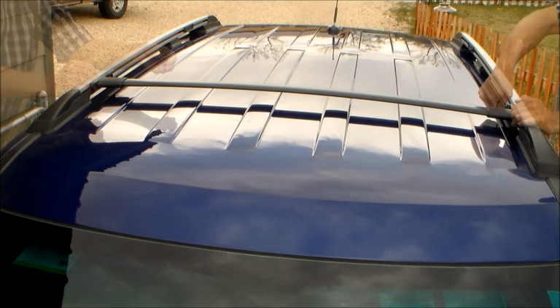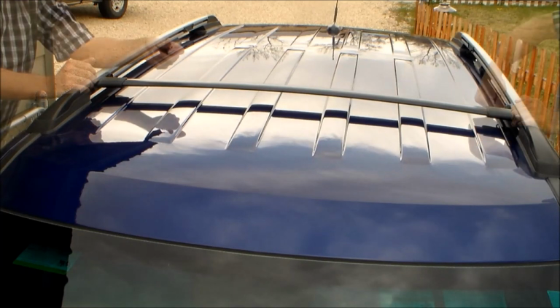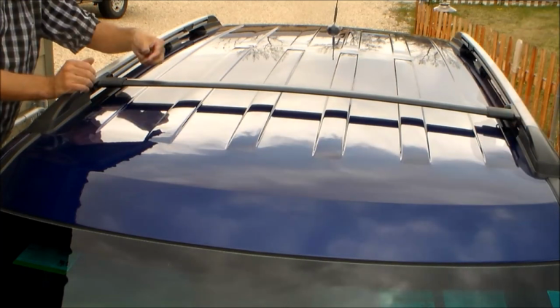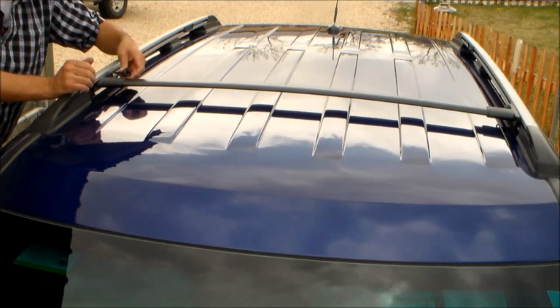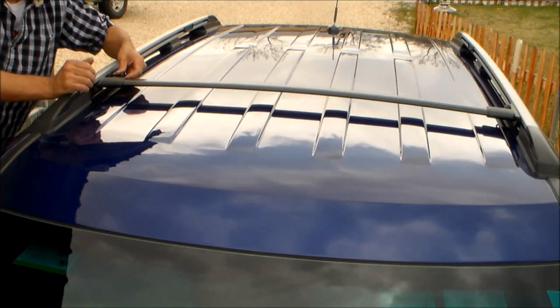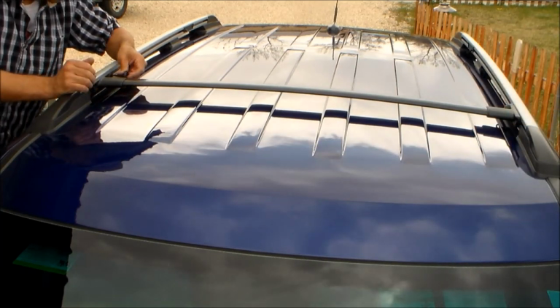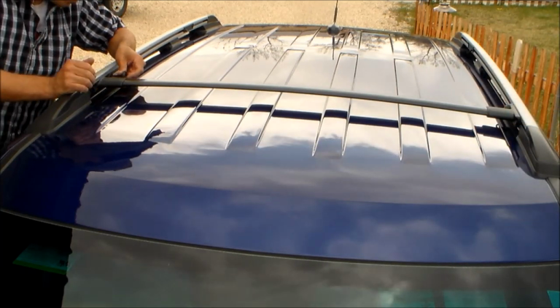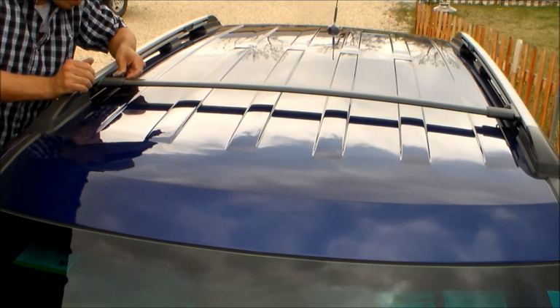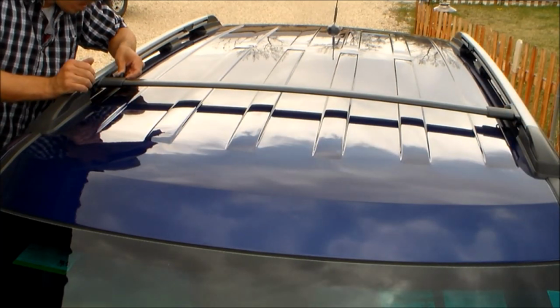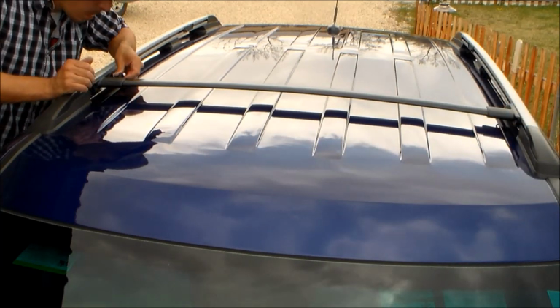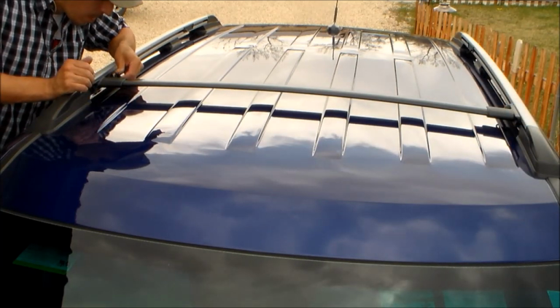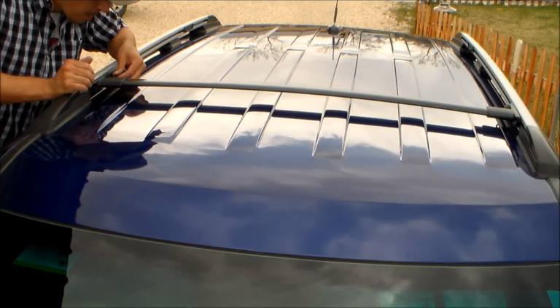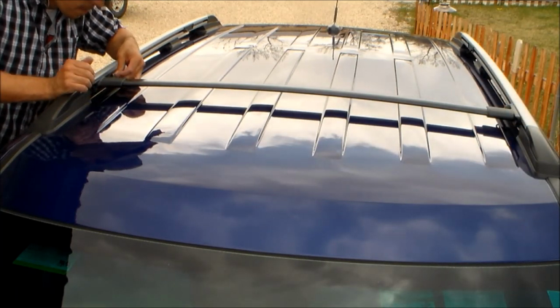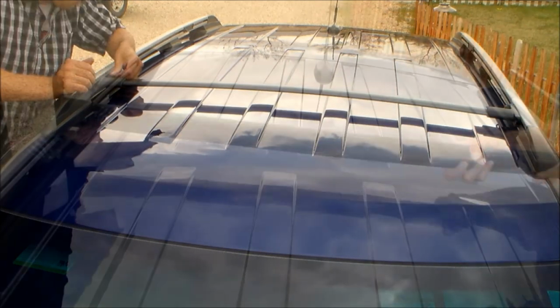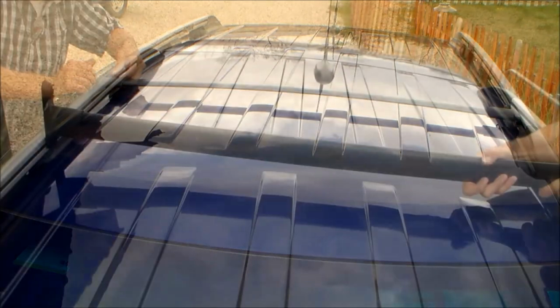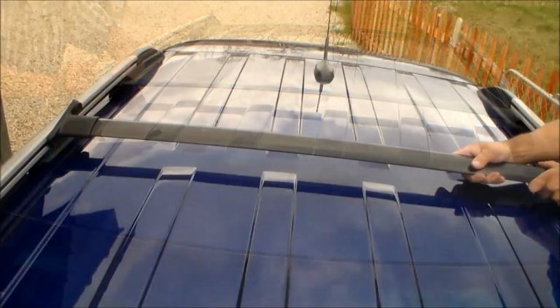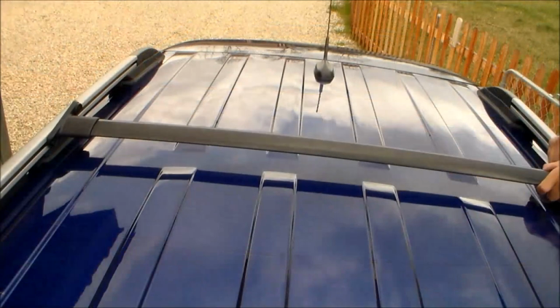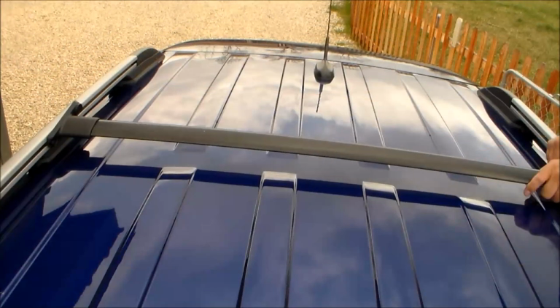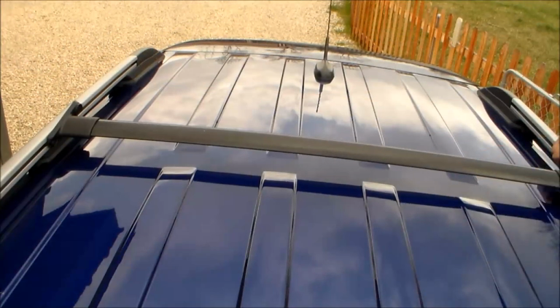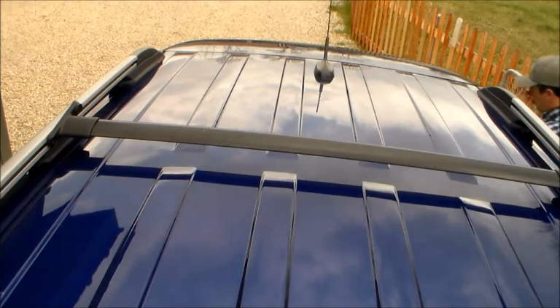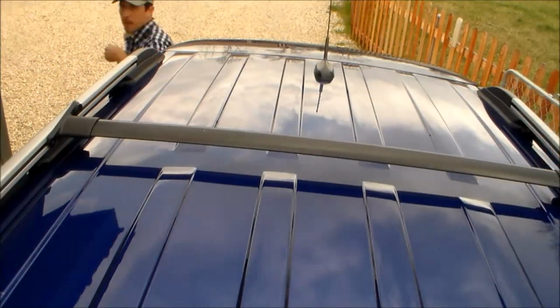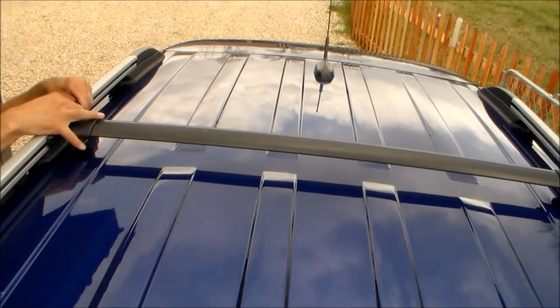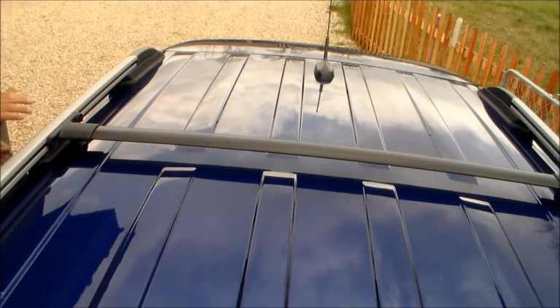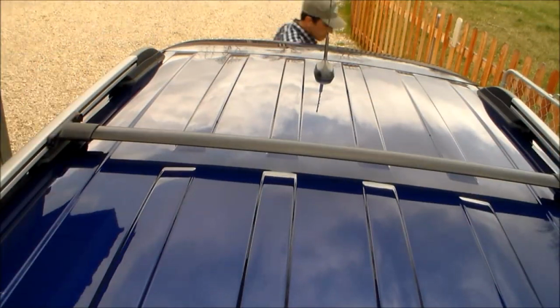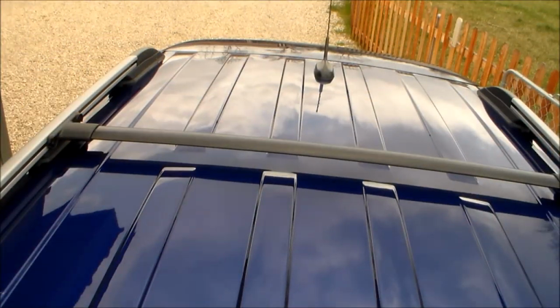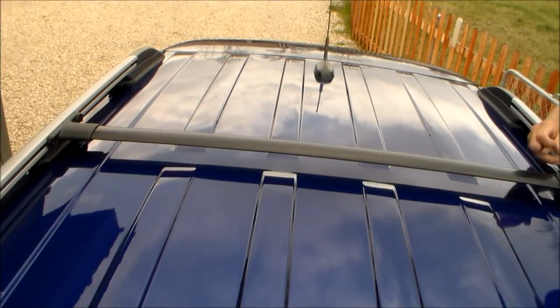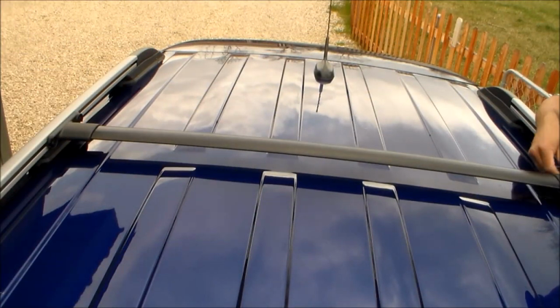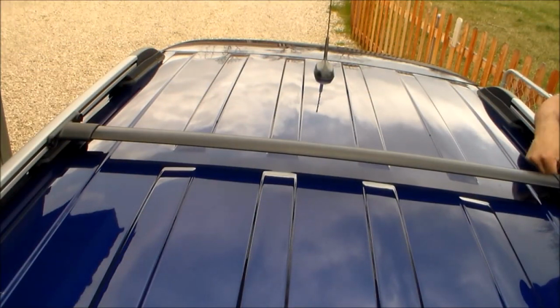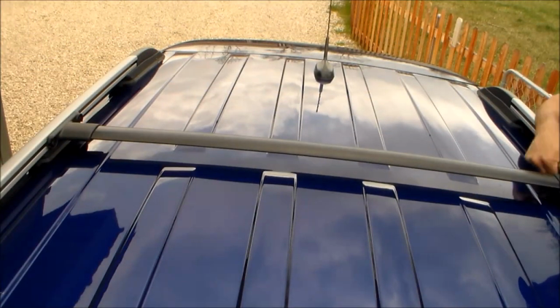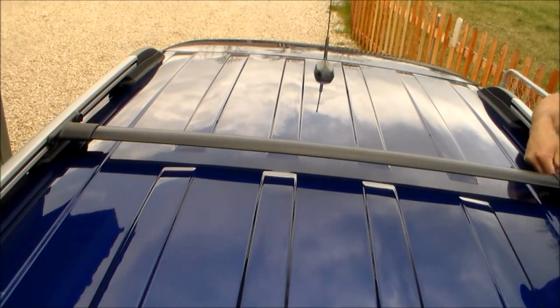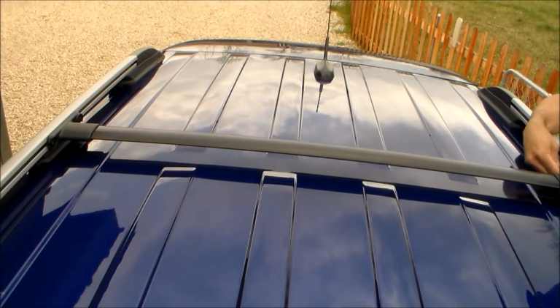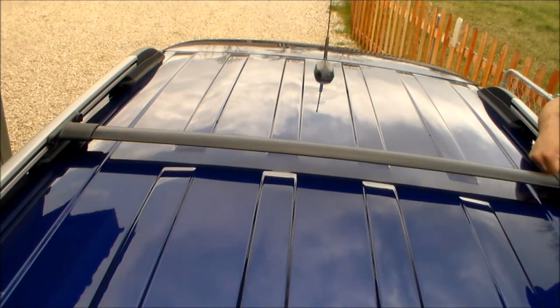There will be a bolt on each side of the crossbar to secure. Now it's time to install the next crossbar — just repeat the same process you did with the first crossbar.